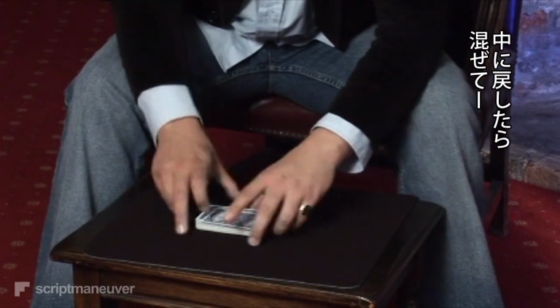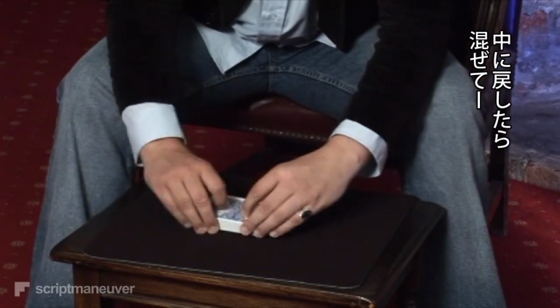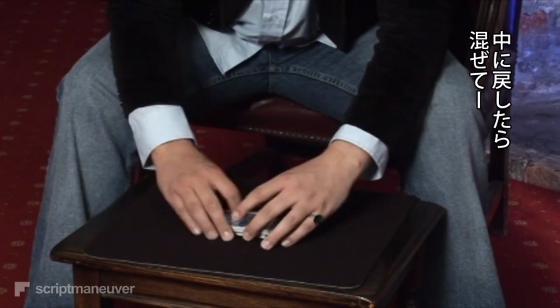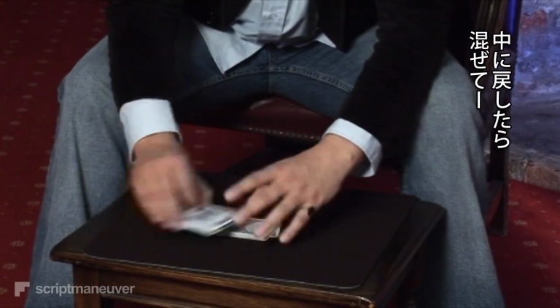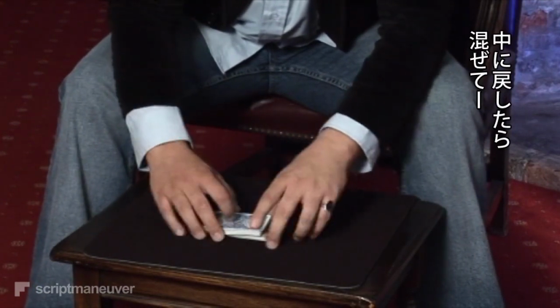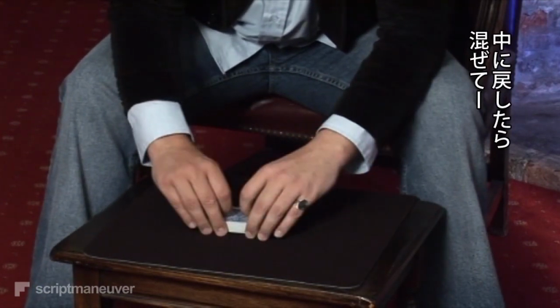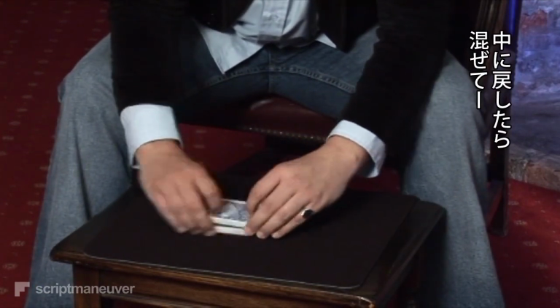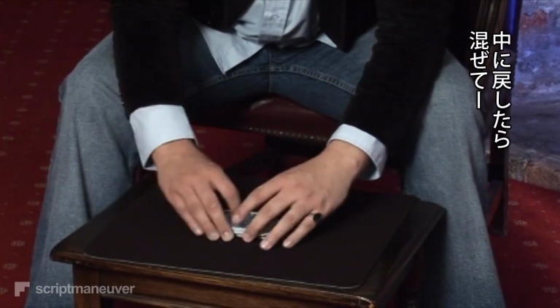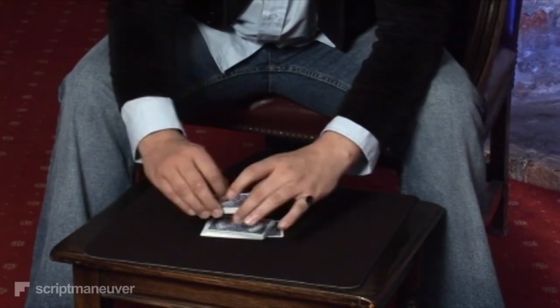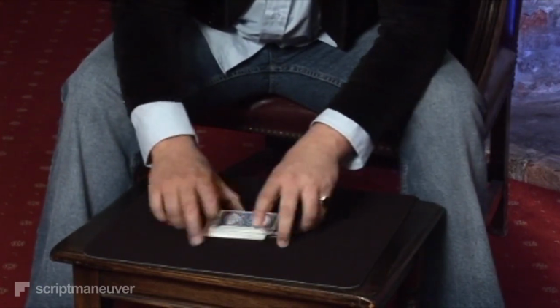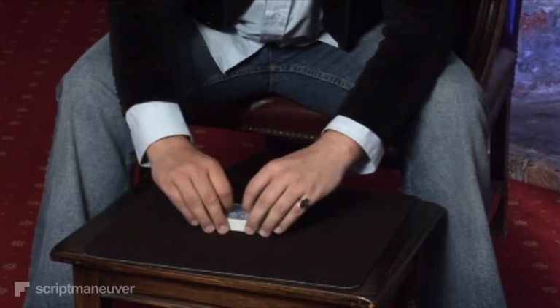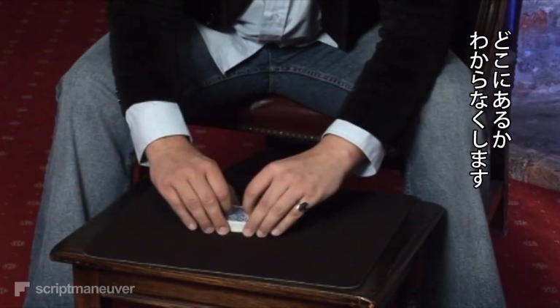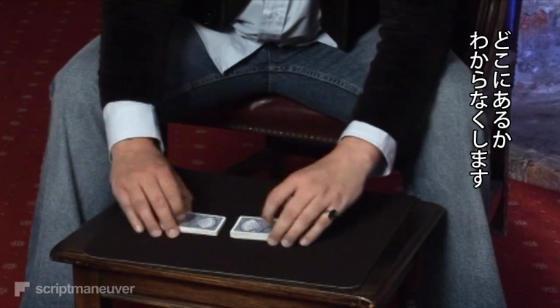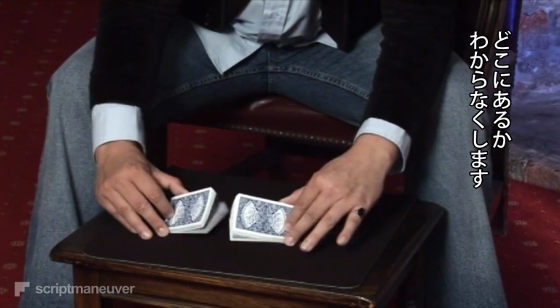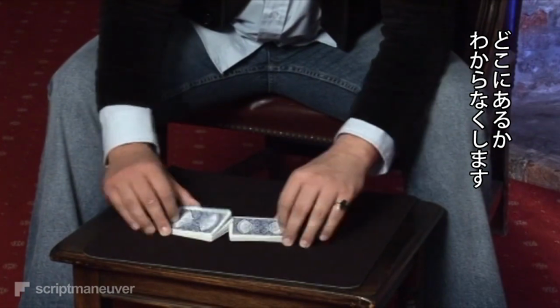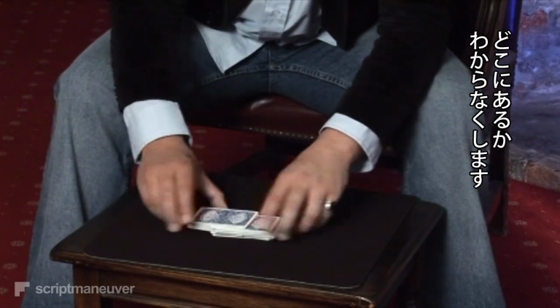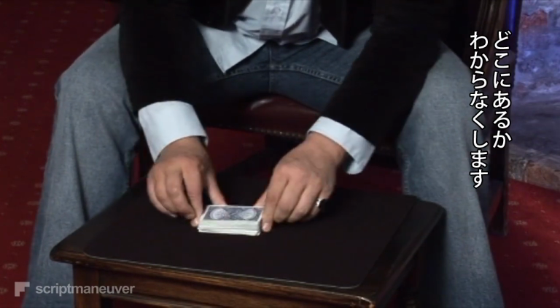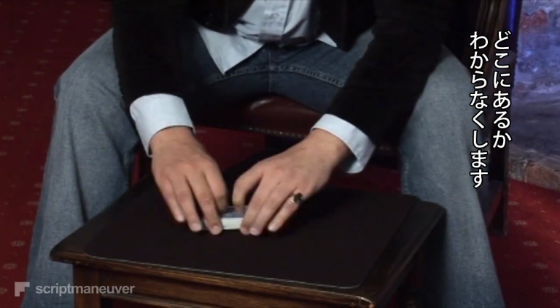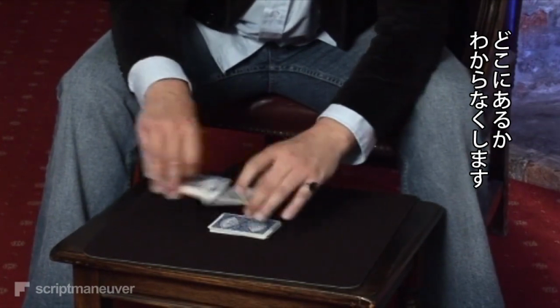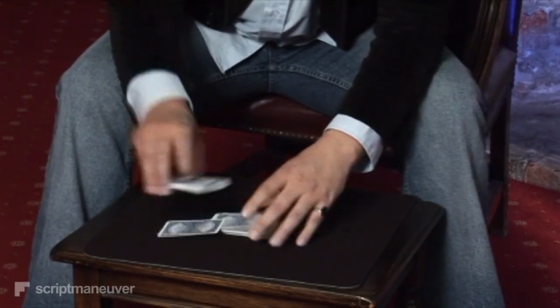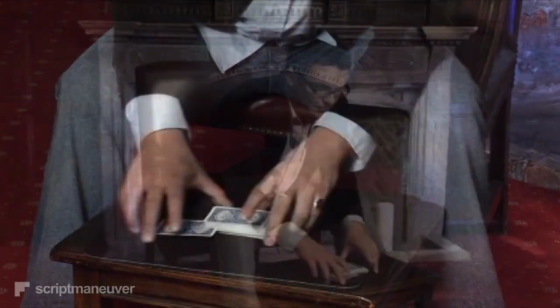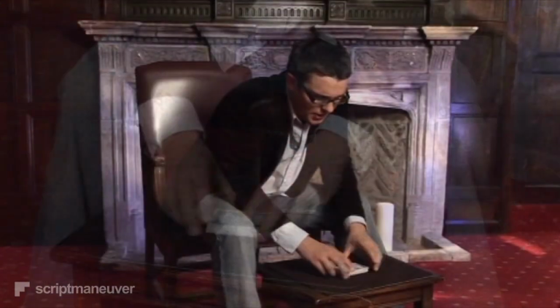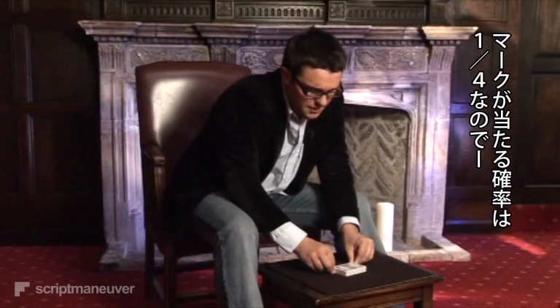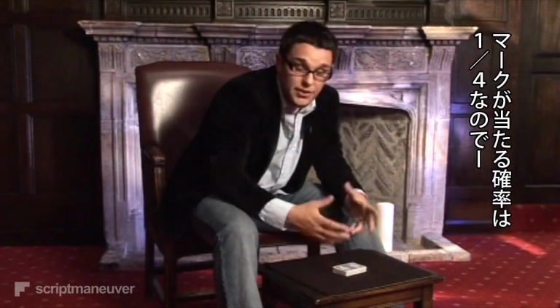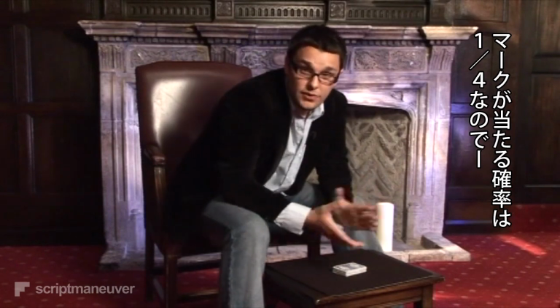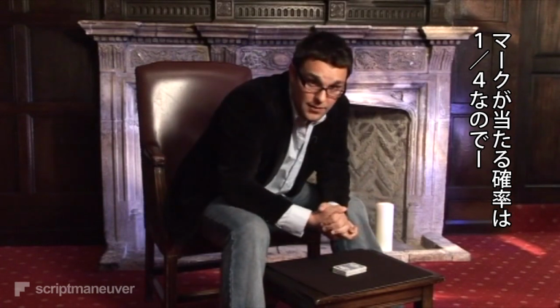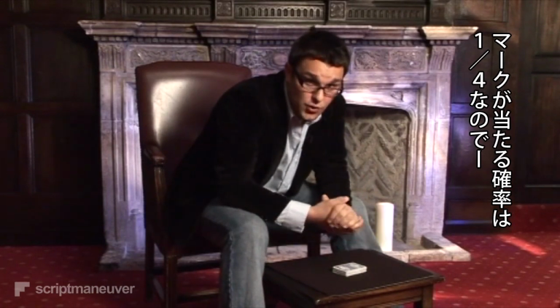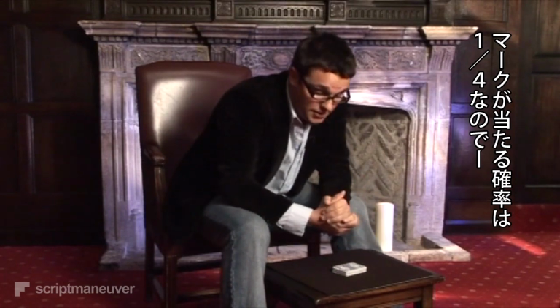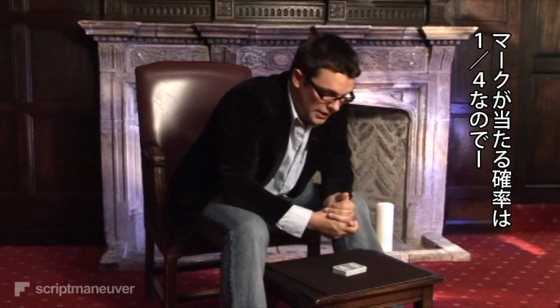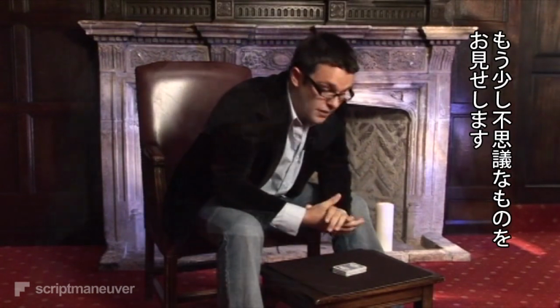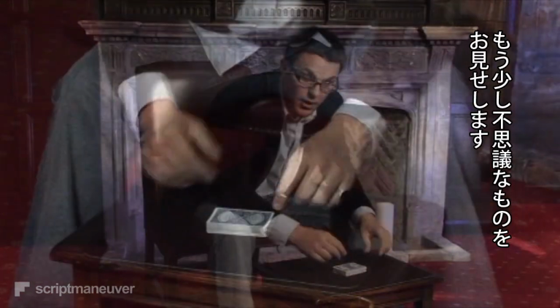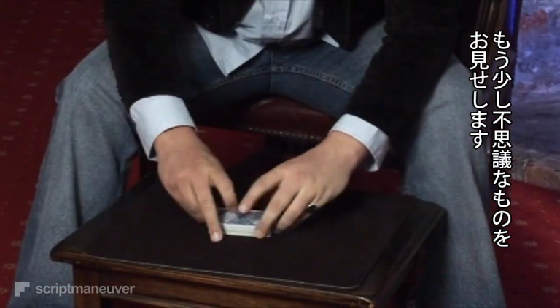This is placed face down, so we'll just lose this inside the pack and give the cards some shuffles. Now in this position you say you've got to give me four chances to find your card.